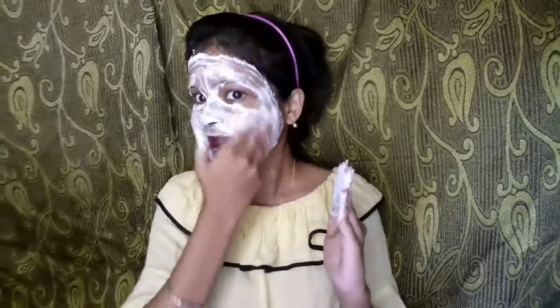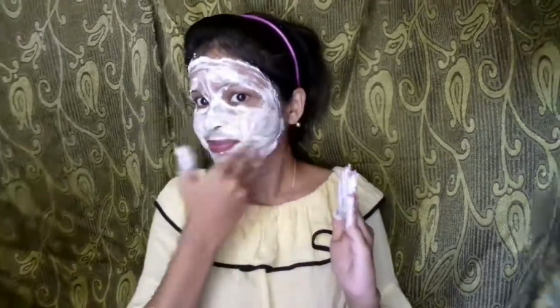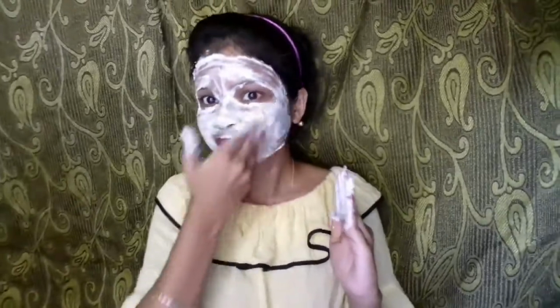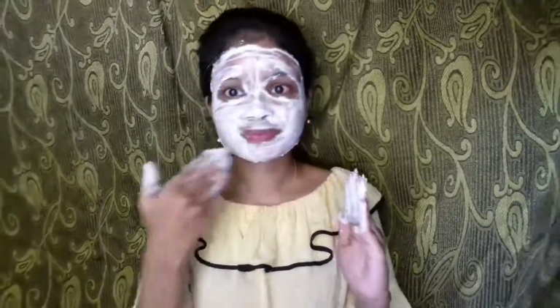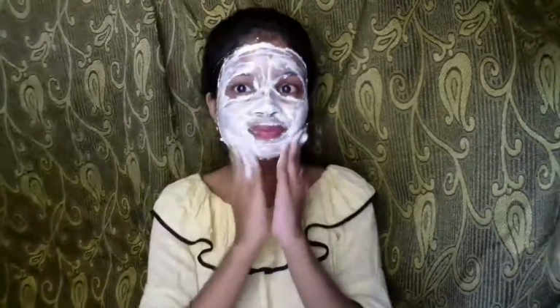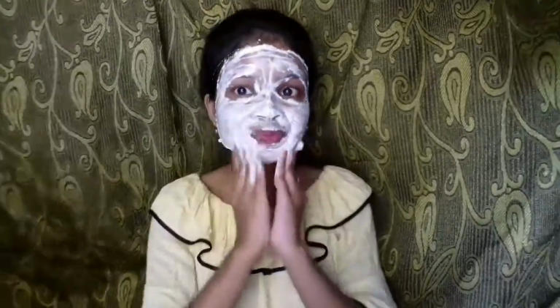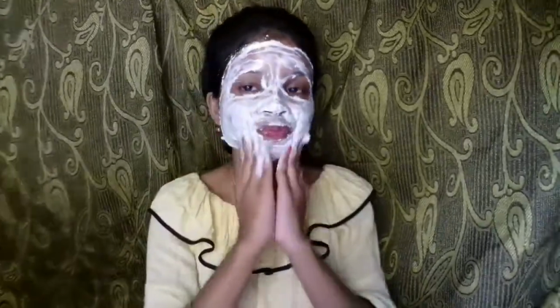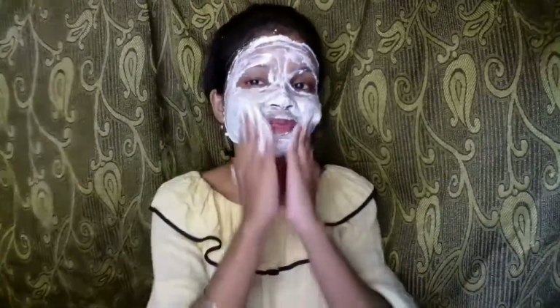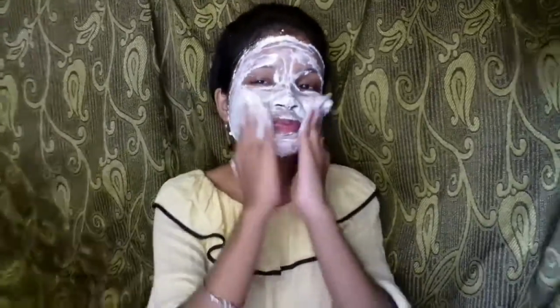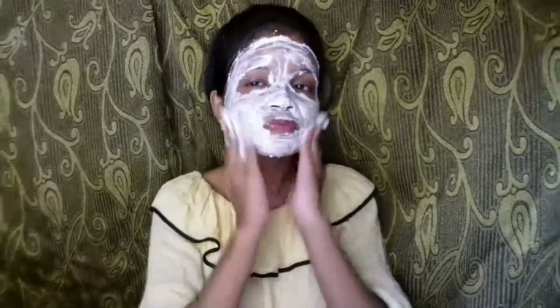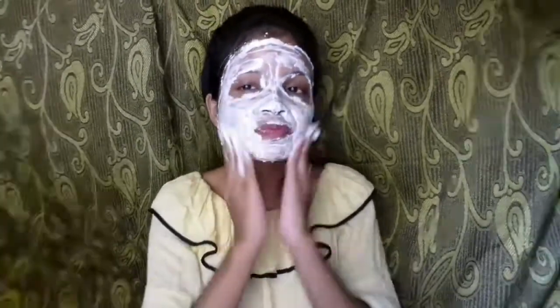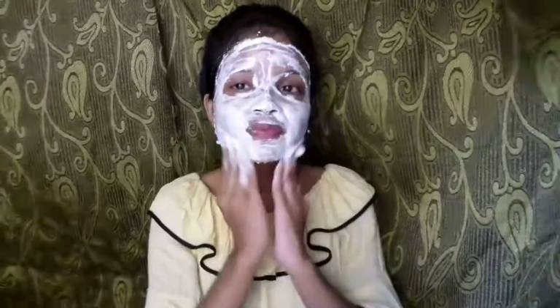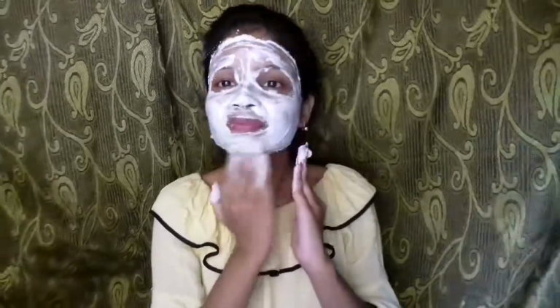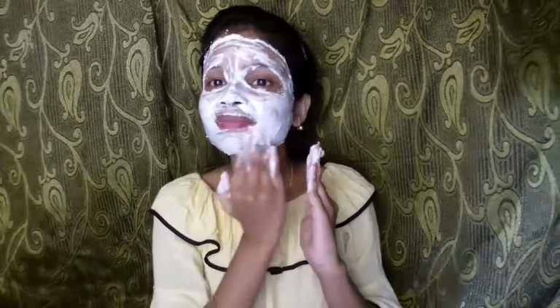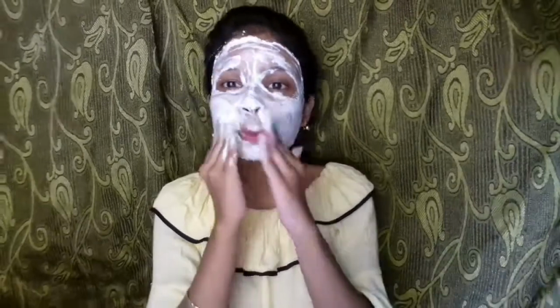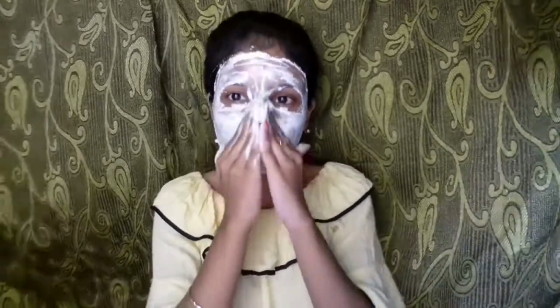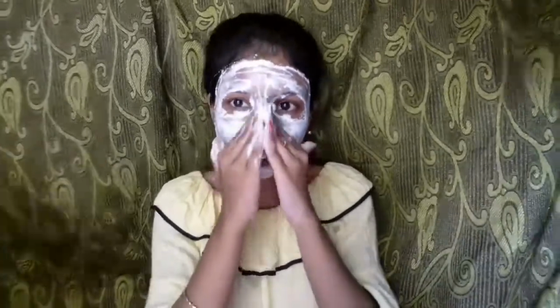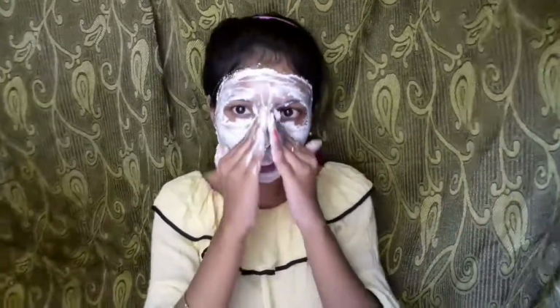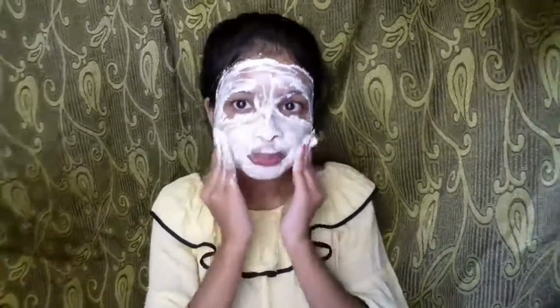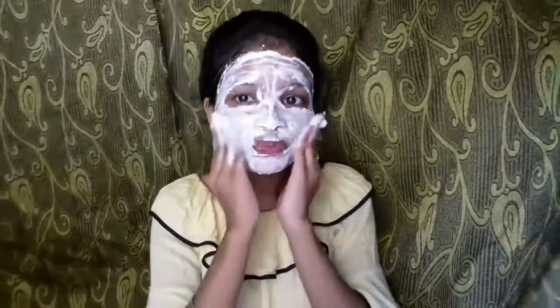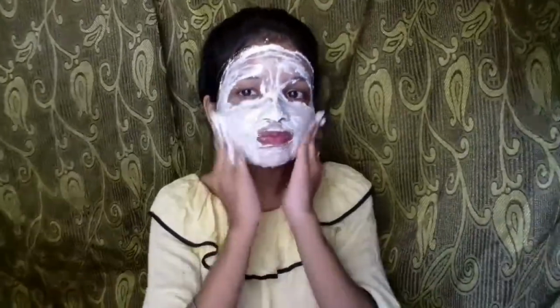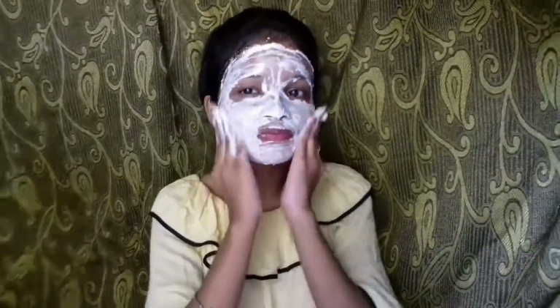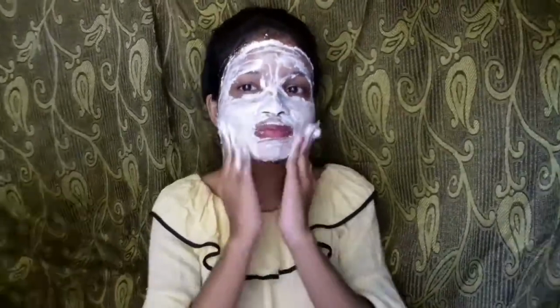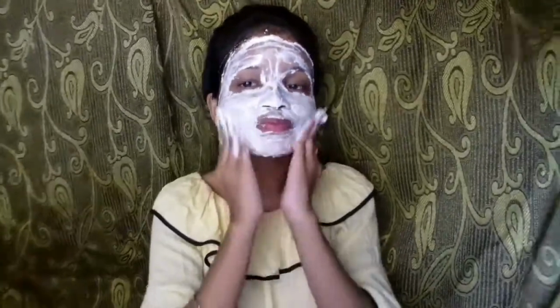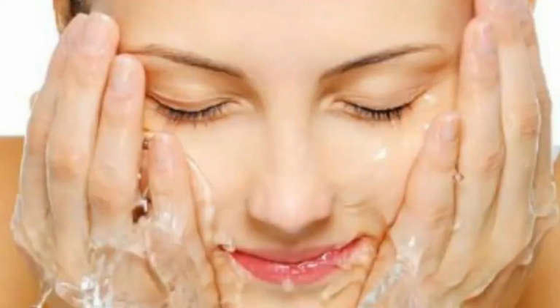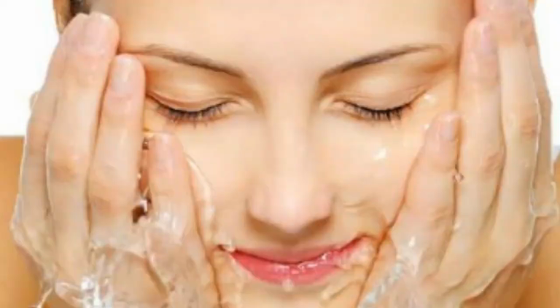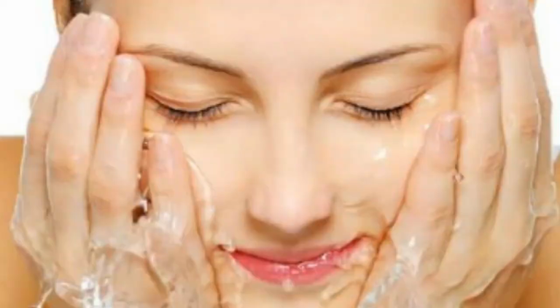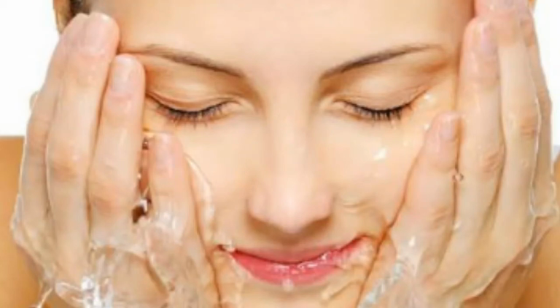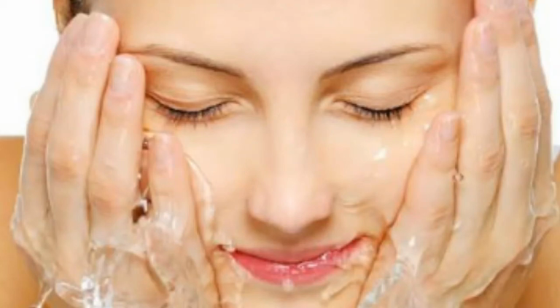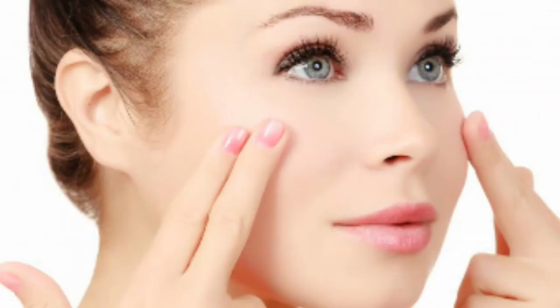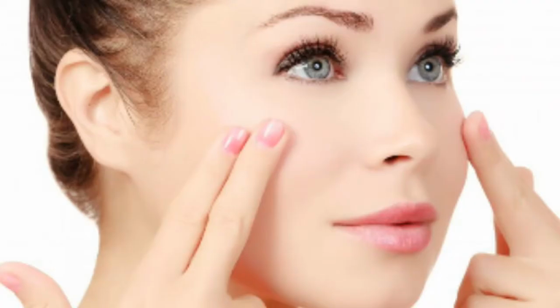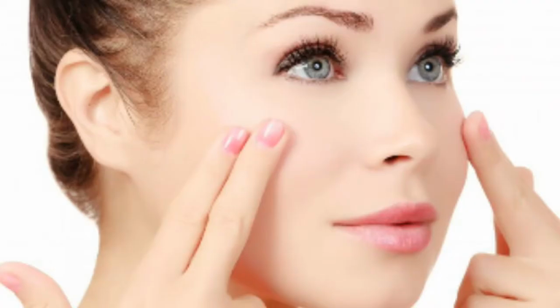You can also use this face mask the night before. After 3 to 4 minutes of massaging, you can rinse this face mask off with normal water and apply your favorite moisturizer.